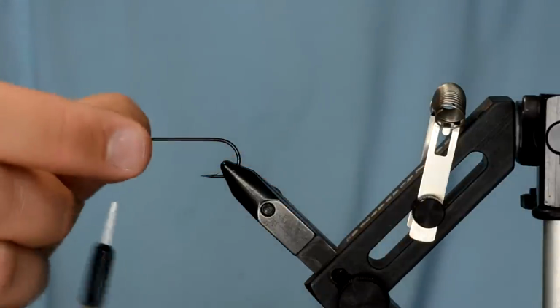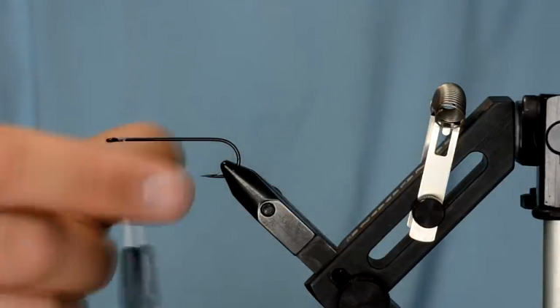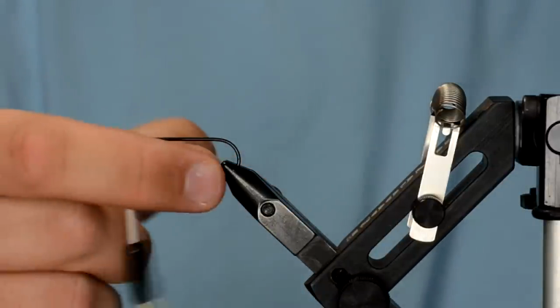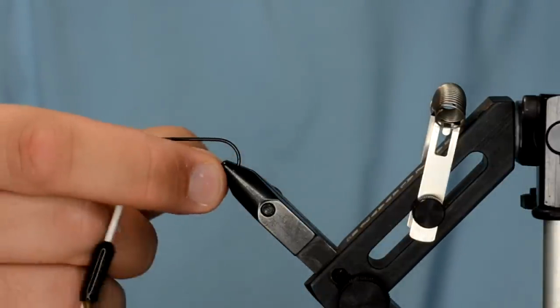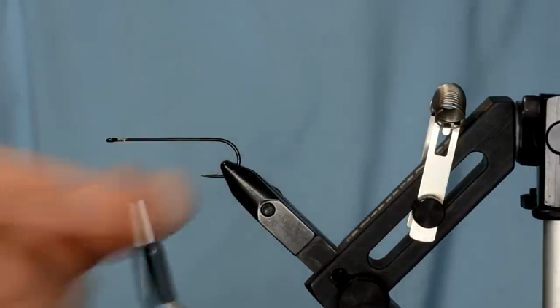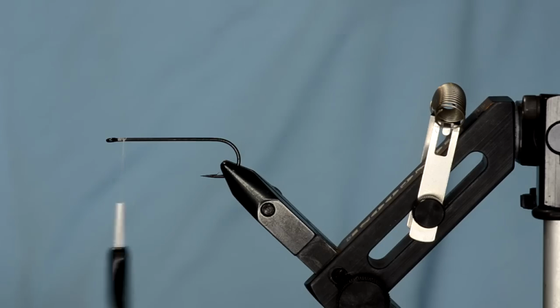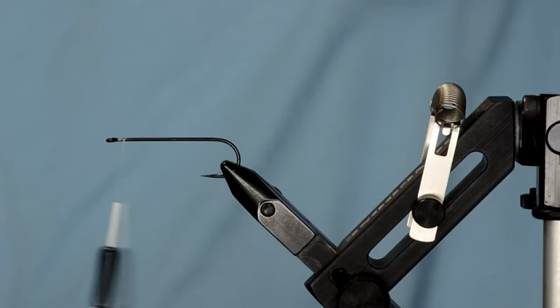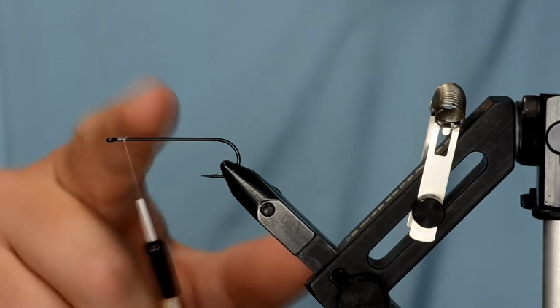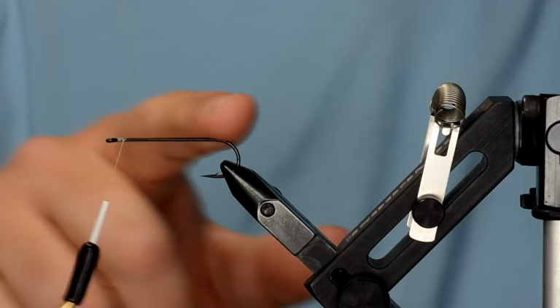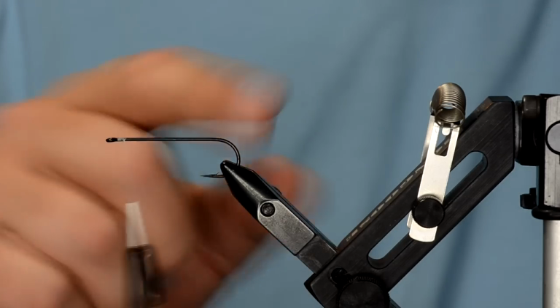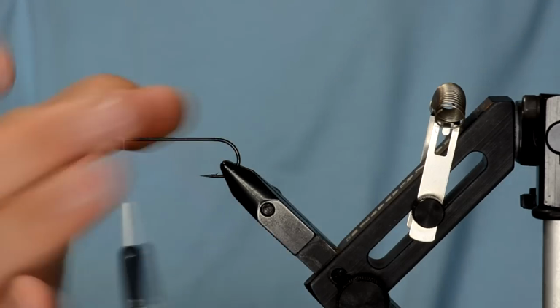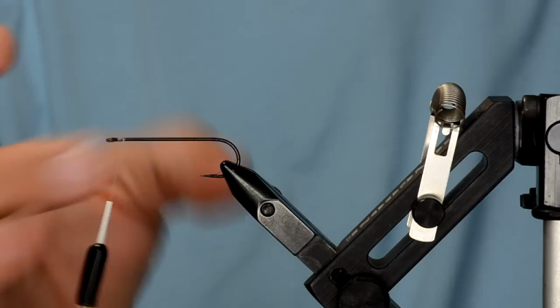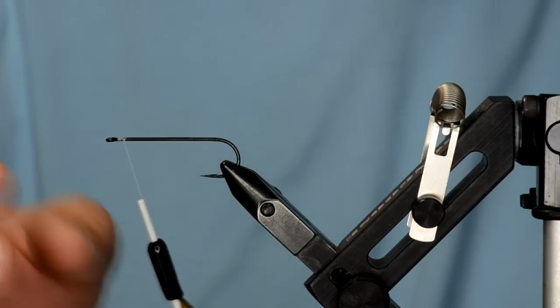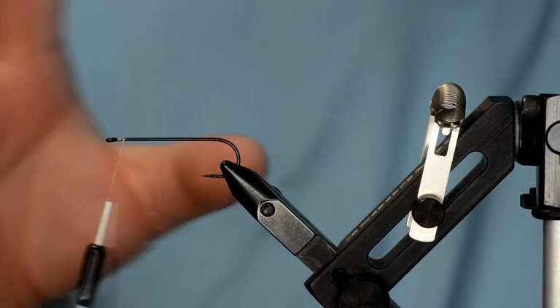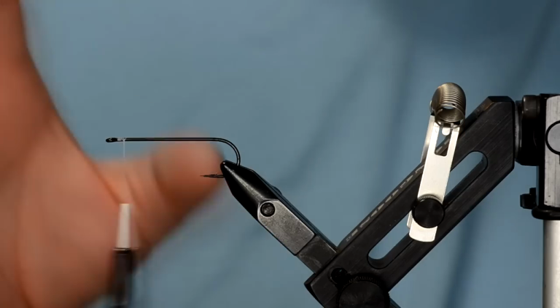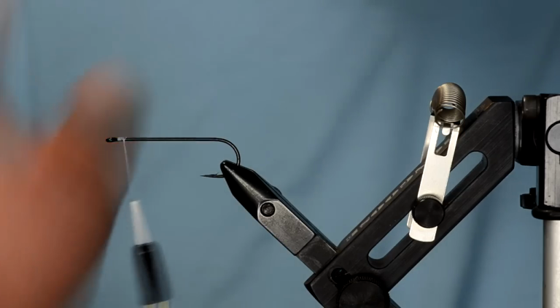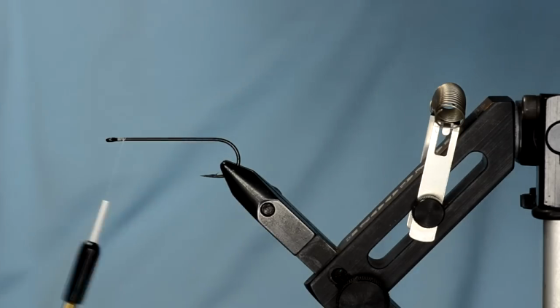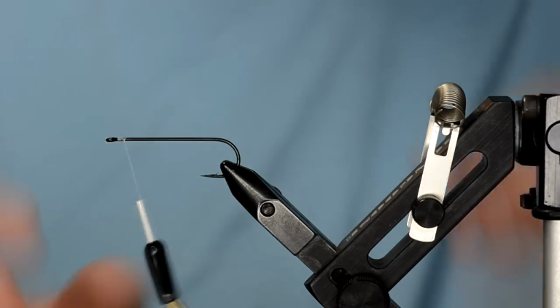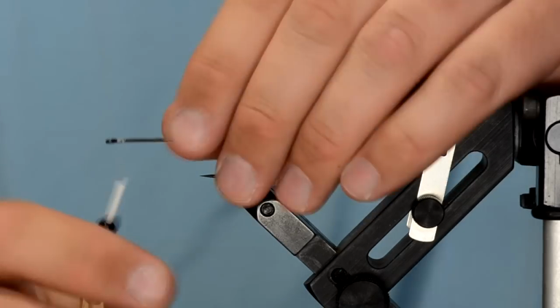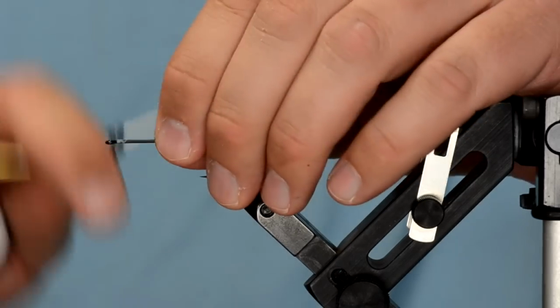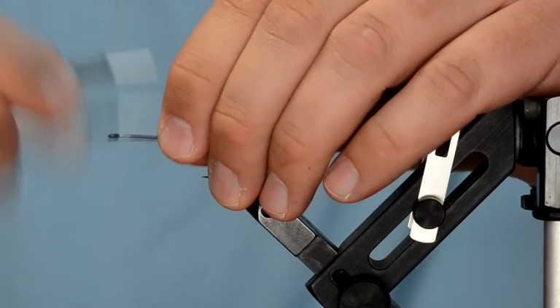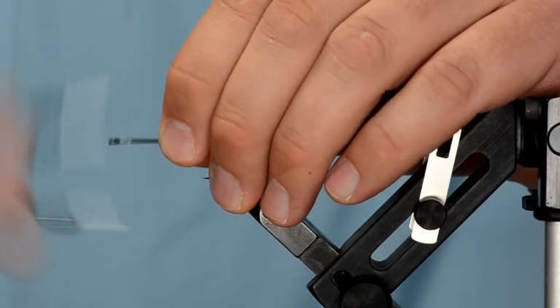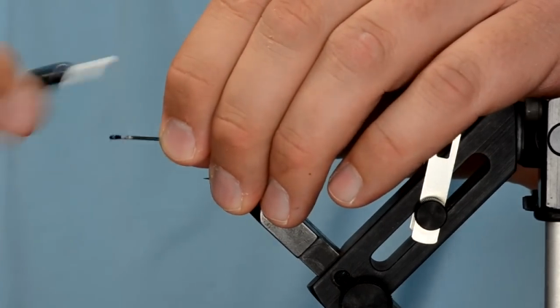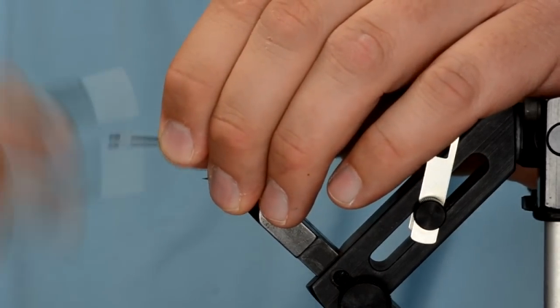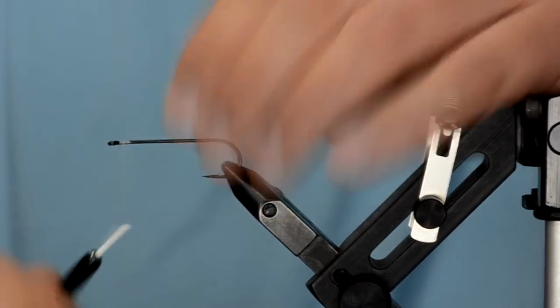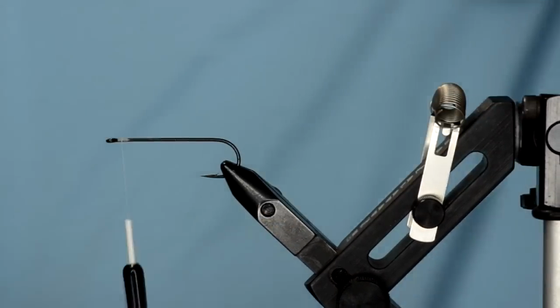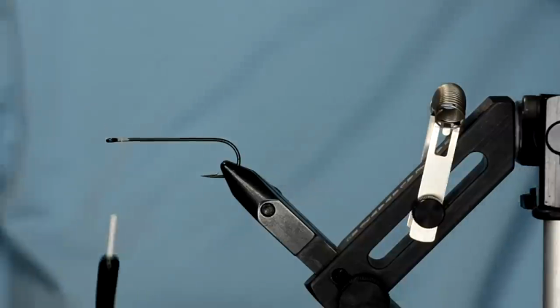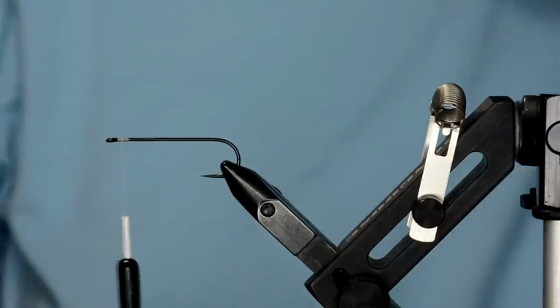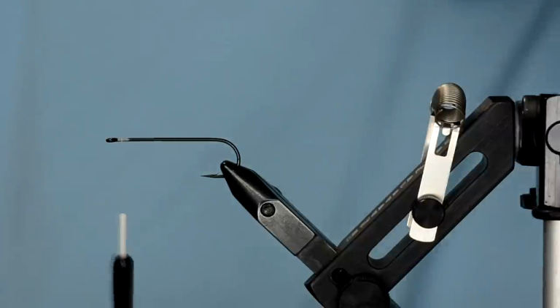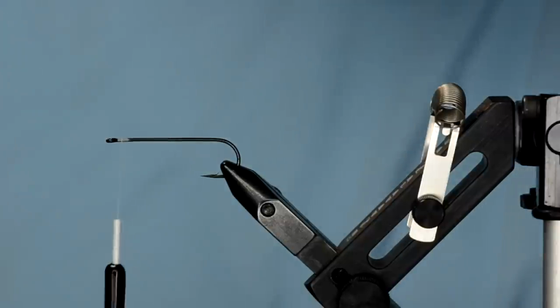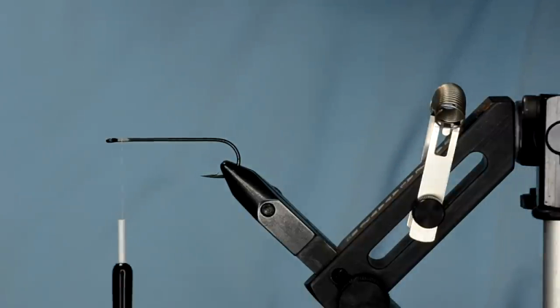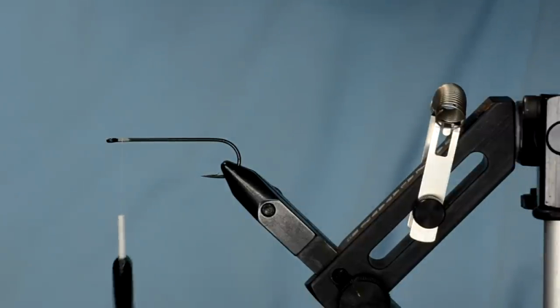The key is you just want the hook point to be far enough away from the head so it will still hook up. Remember this fly is going to be inverted, so keep that in mind. The first thing we're going to do is tie in some 5.5 millimeter barbell eyes.